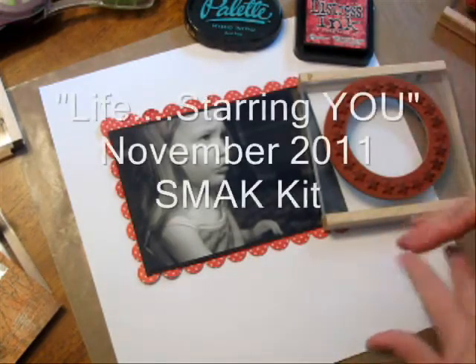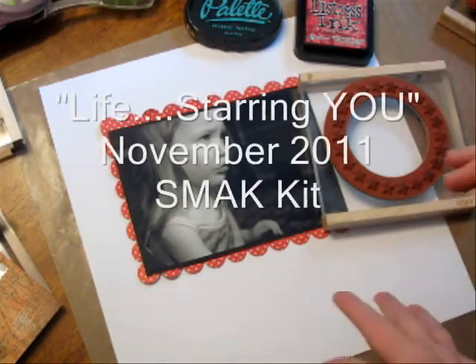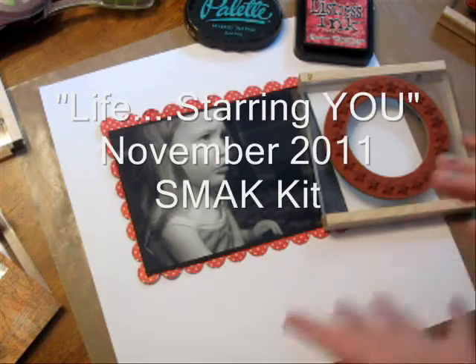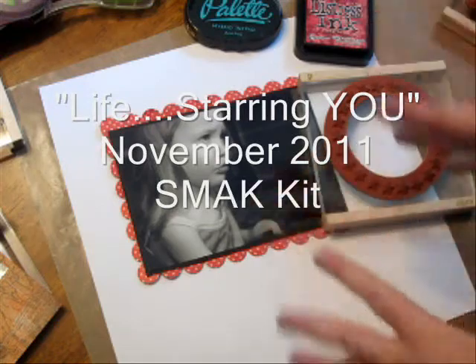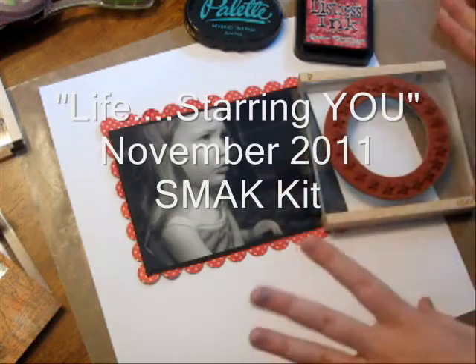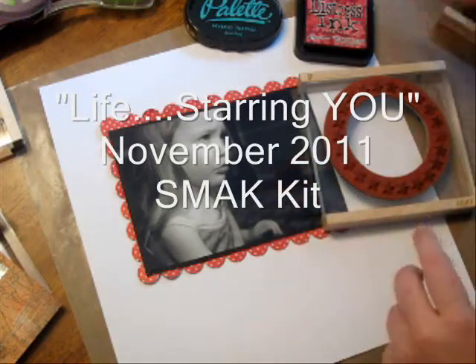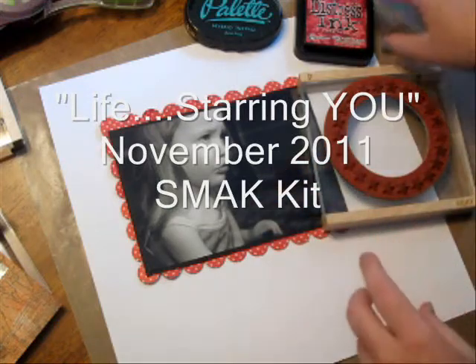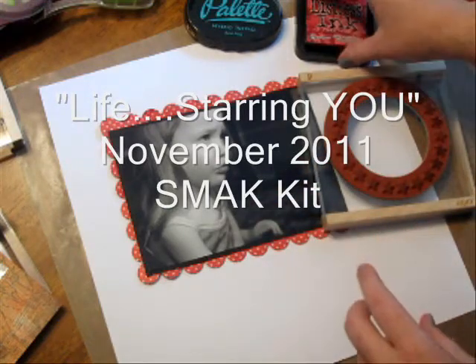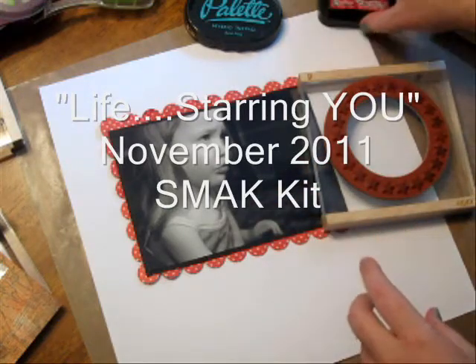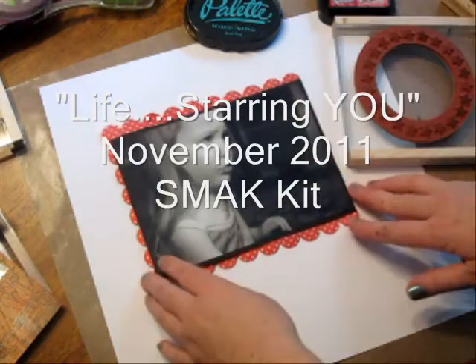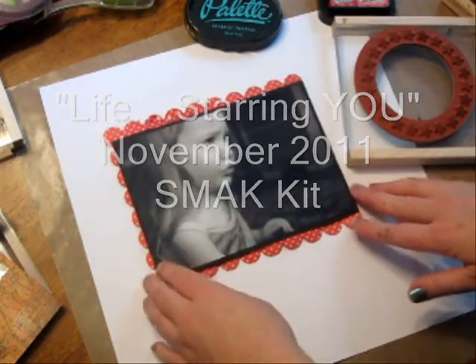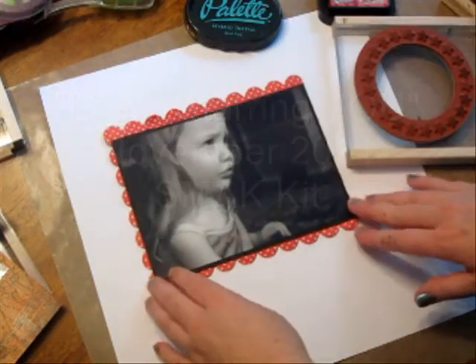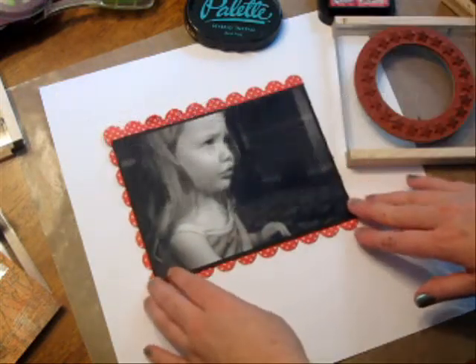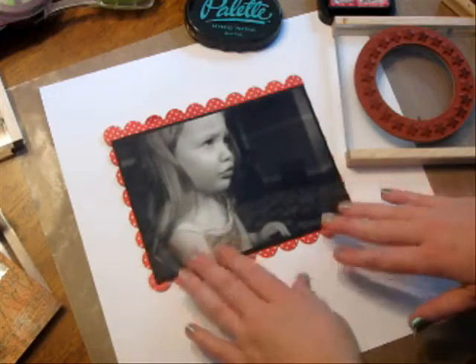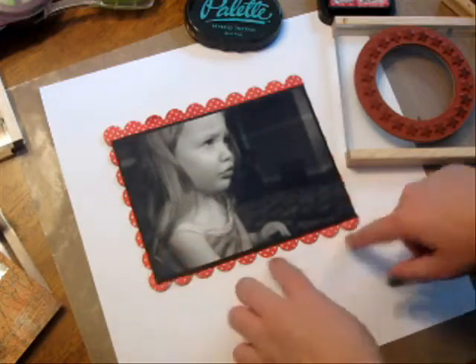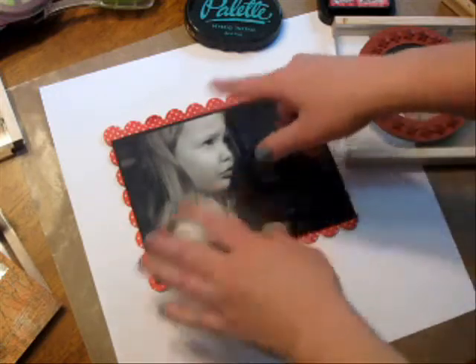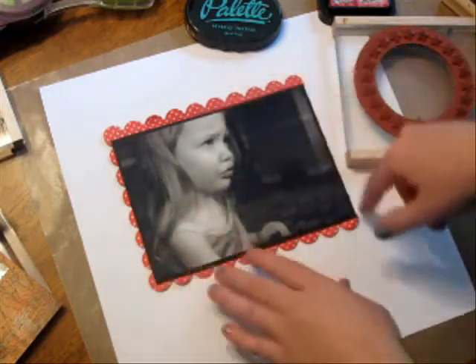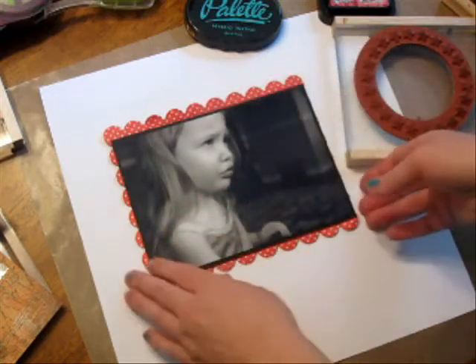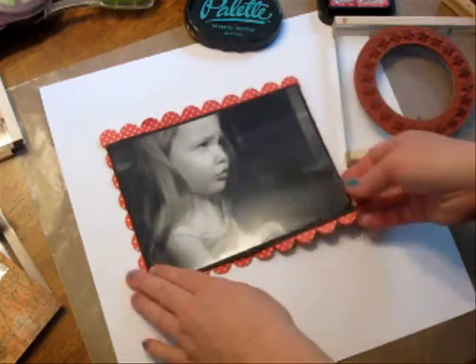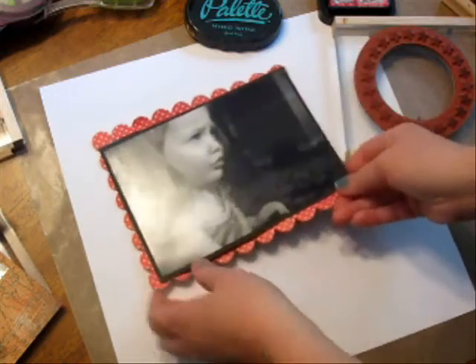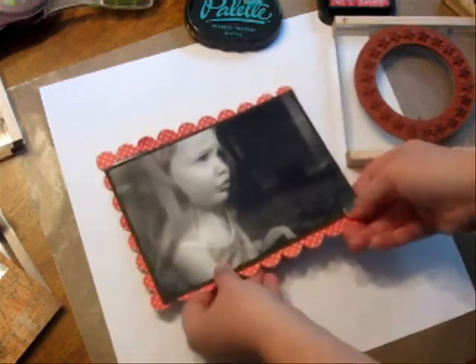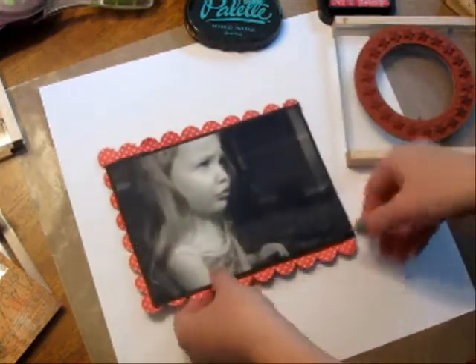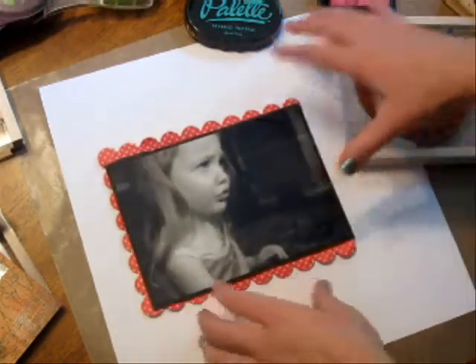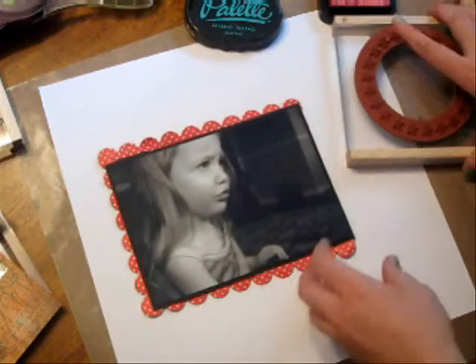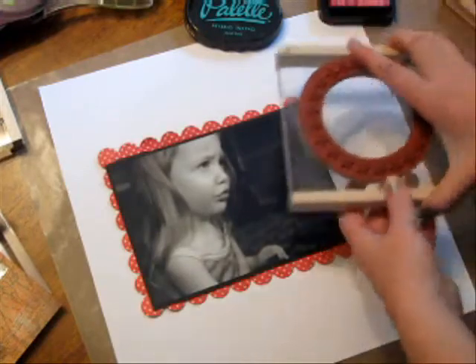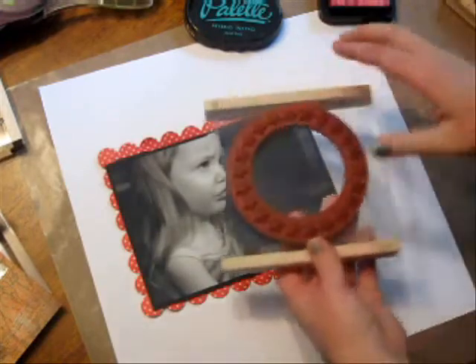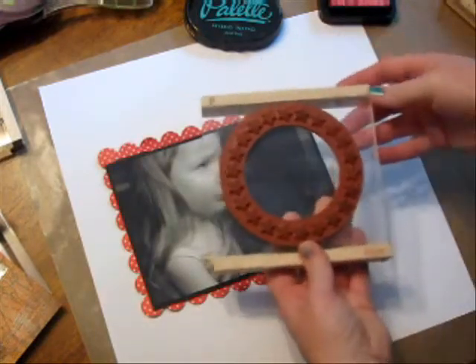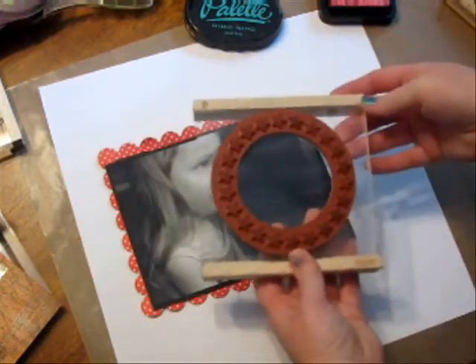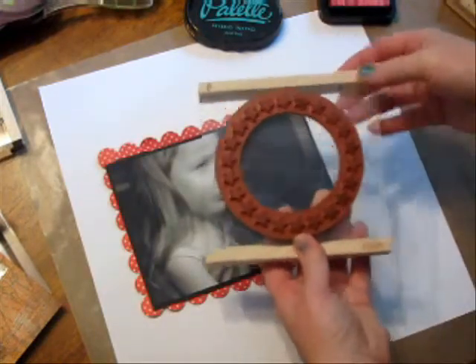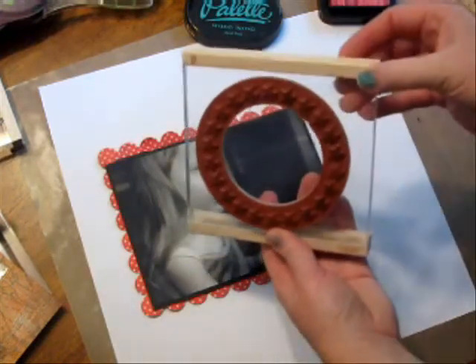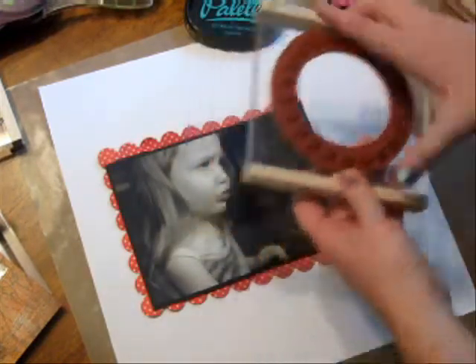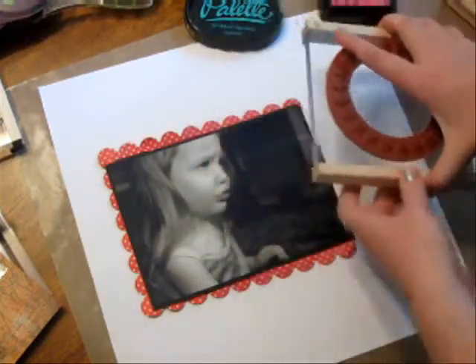If you're into Scrapbooking, Mixed Media, and Altered Art, then check out these stamps. I started with a photo and then a backdrop. What I'm going to do is create a background using the star stamp — it's a nice big circle.